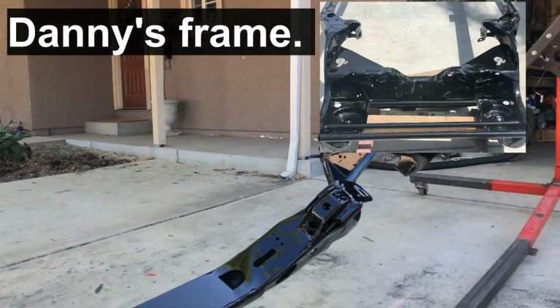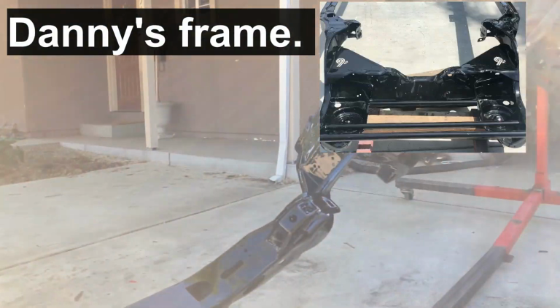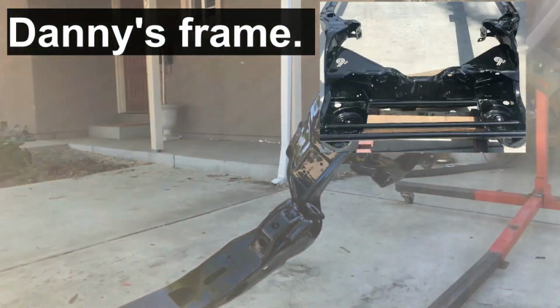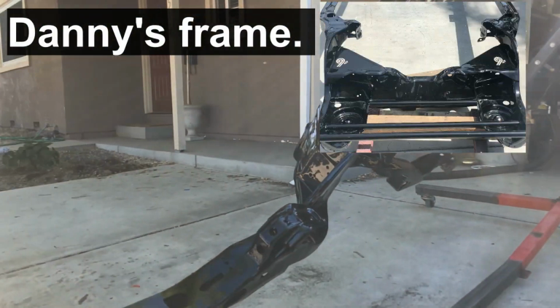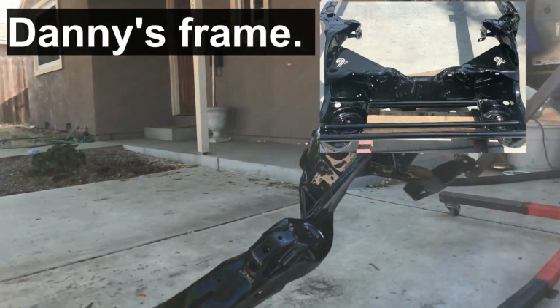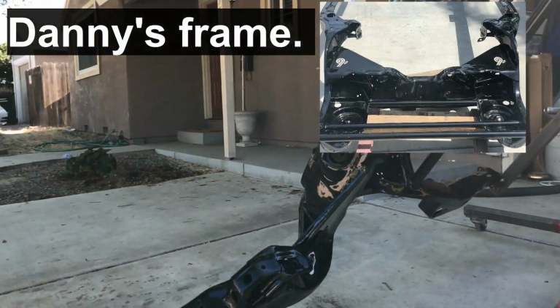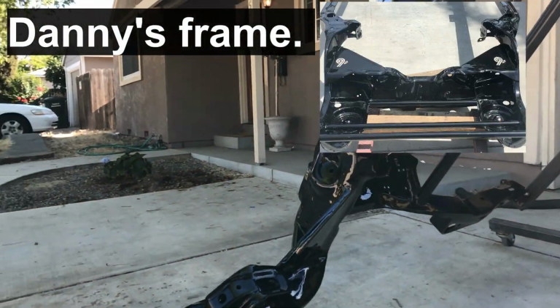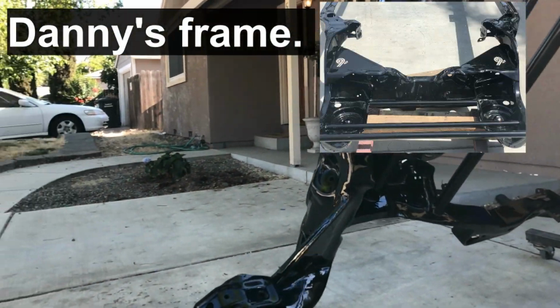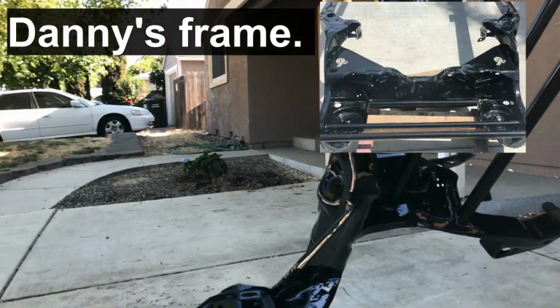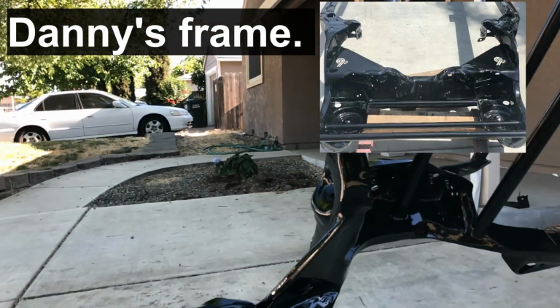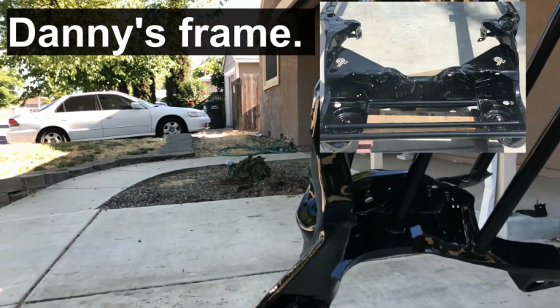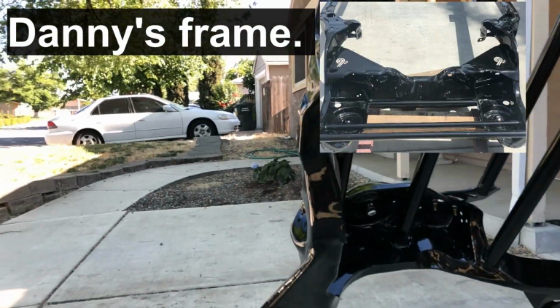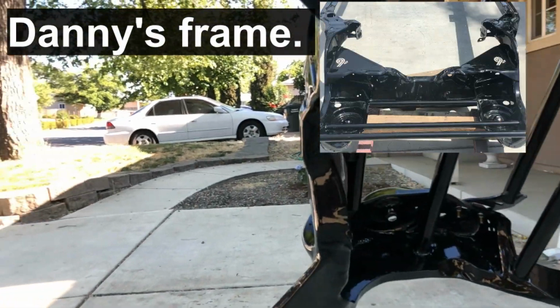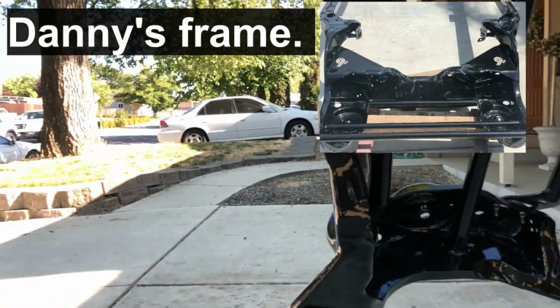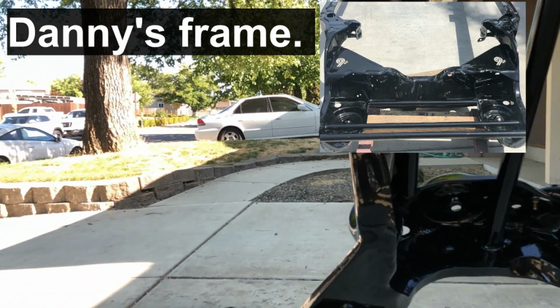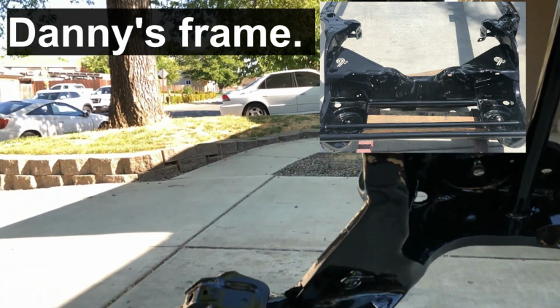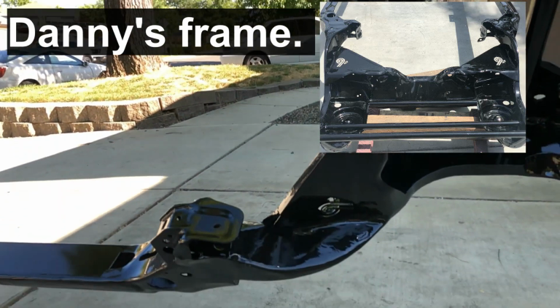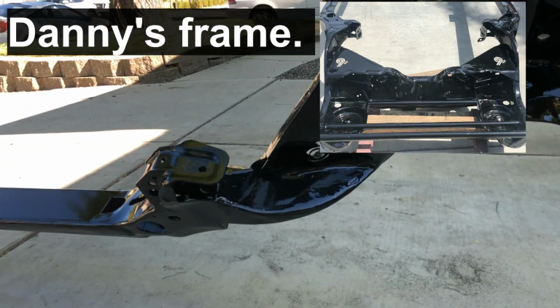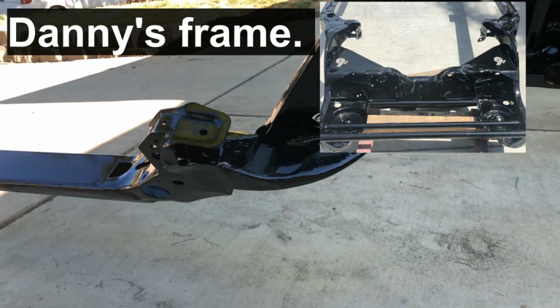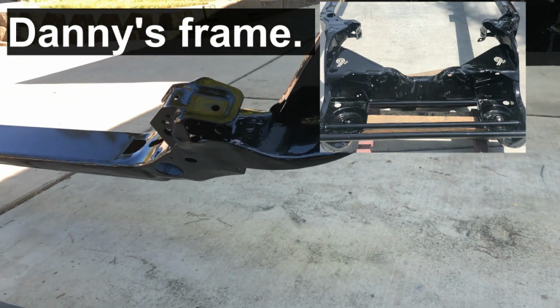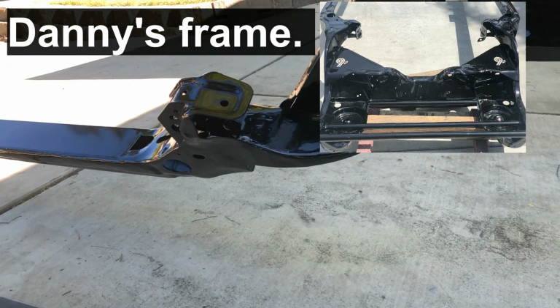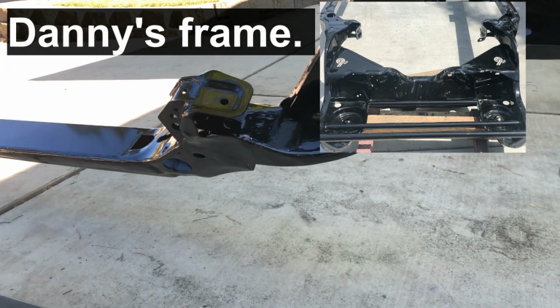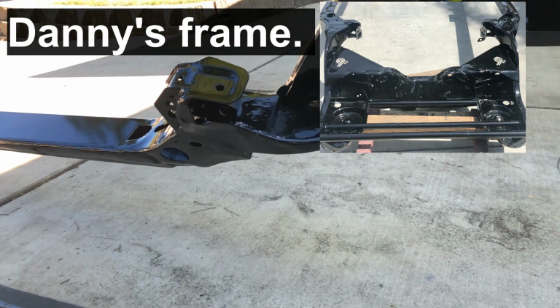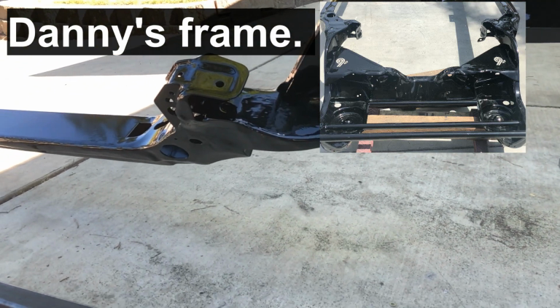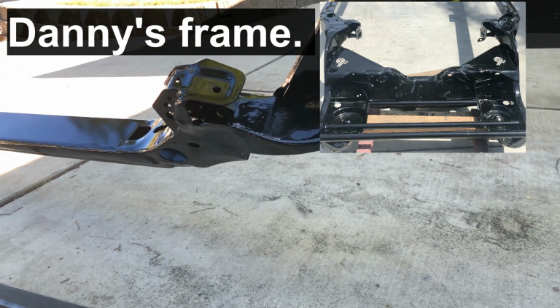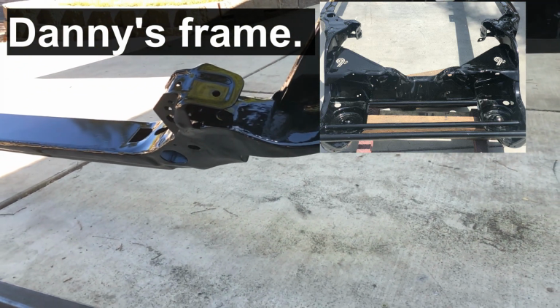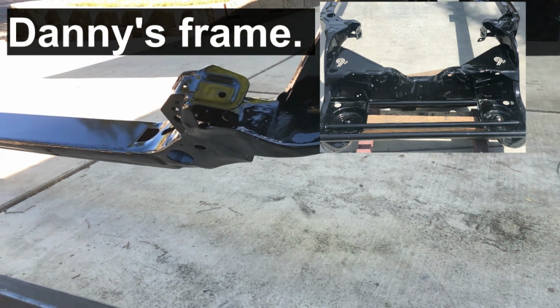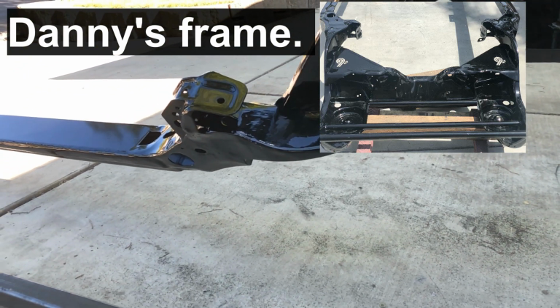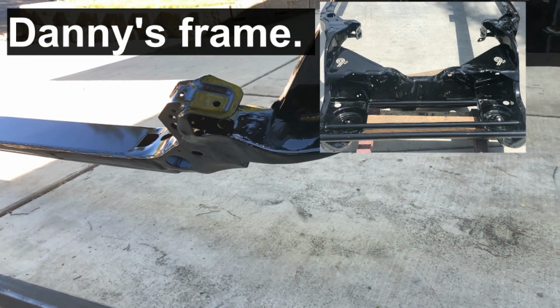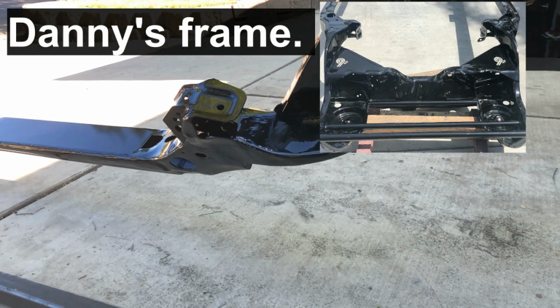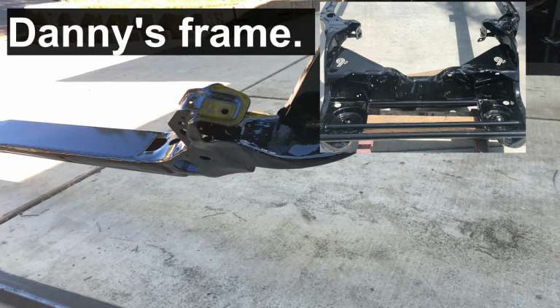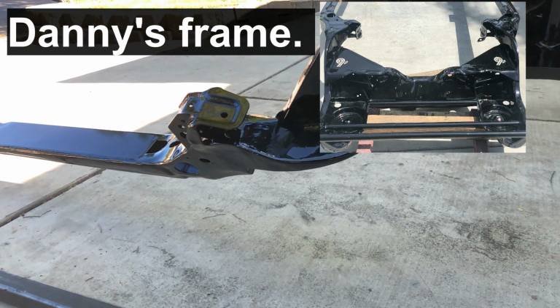Actually, I'll take that back — my buddy Danny. I'm one of one, he's one of two — or however I say that.